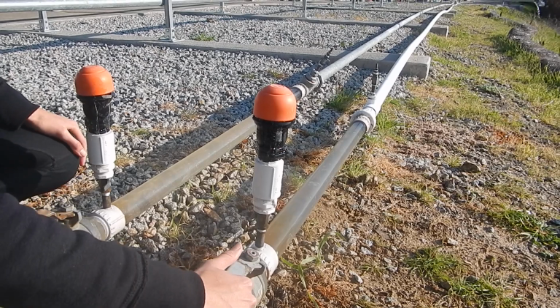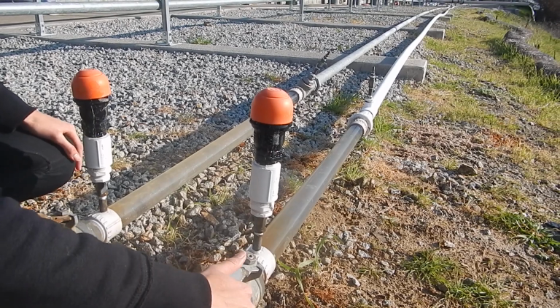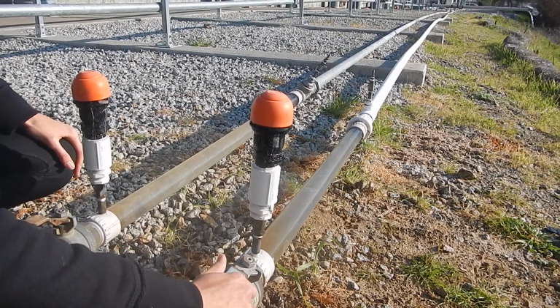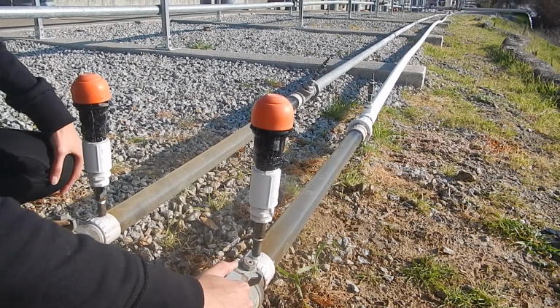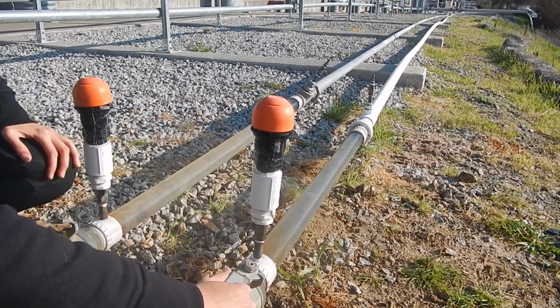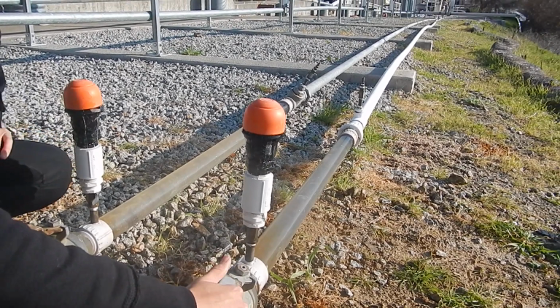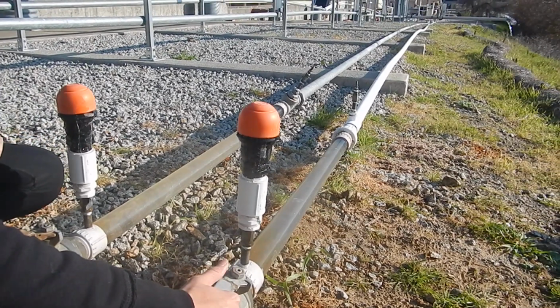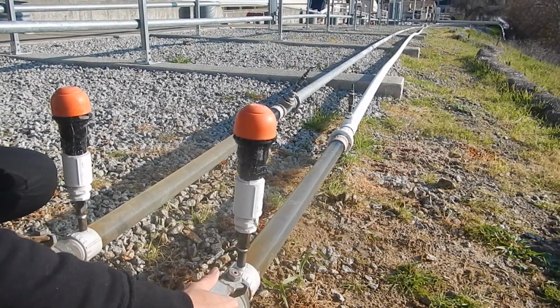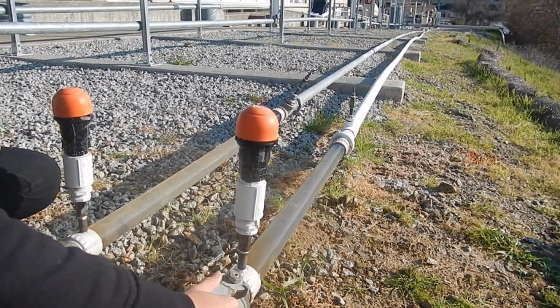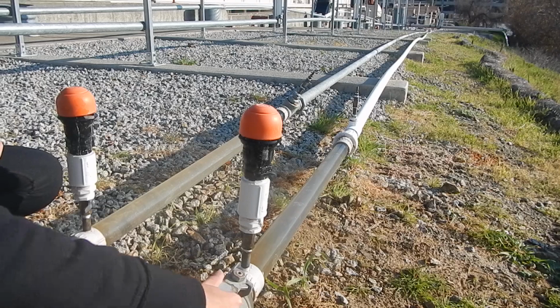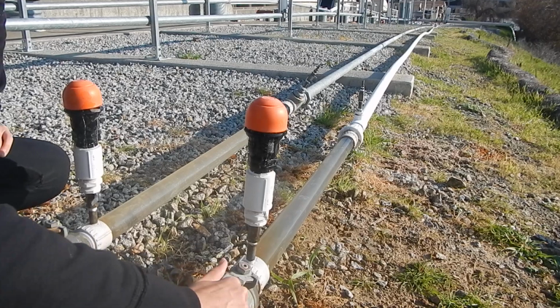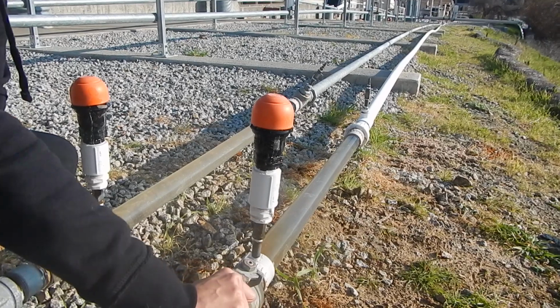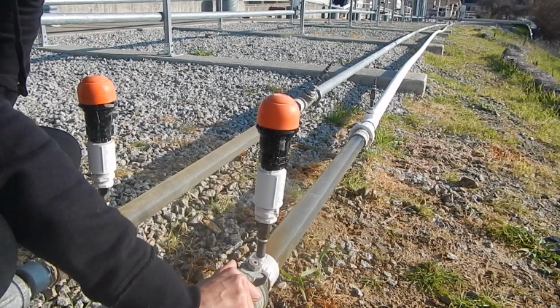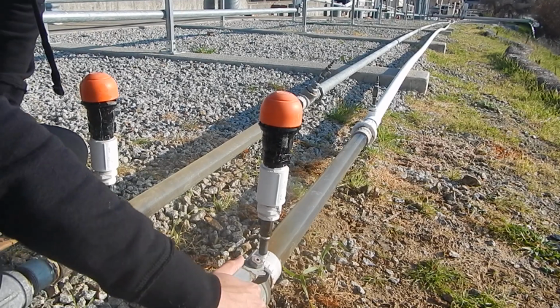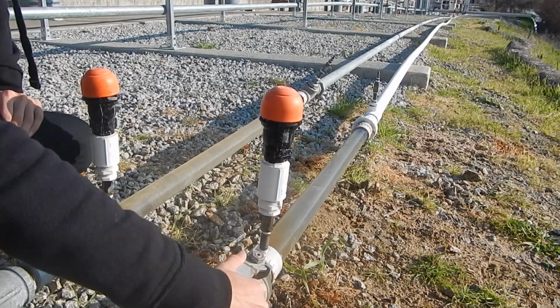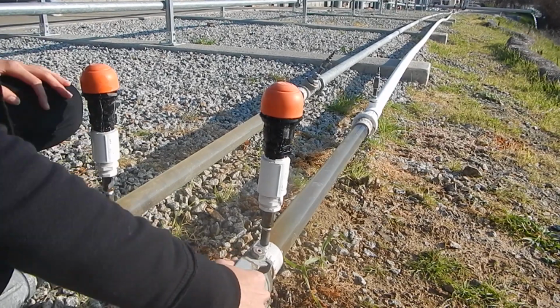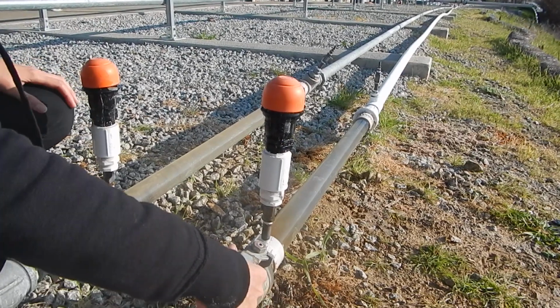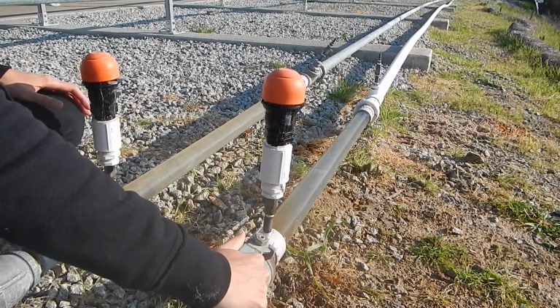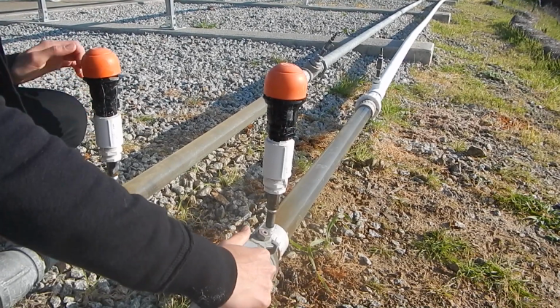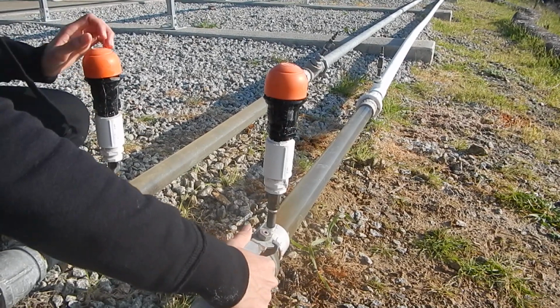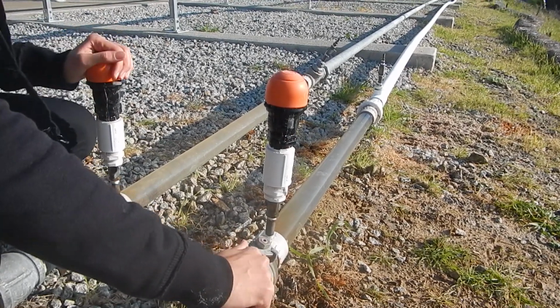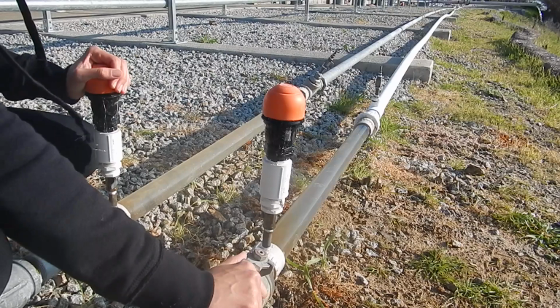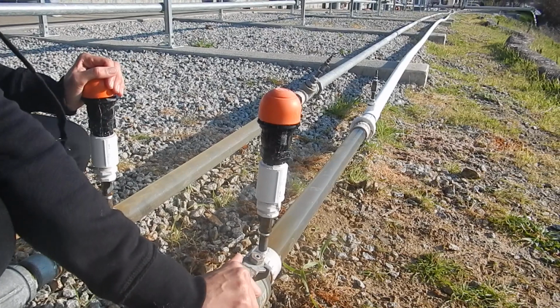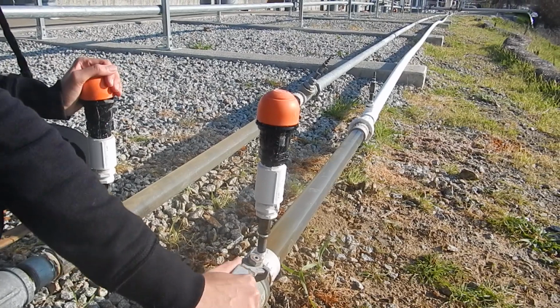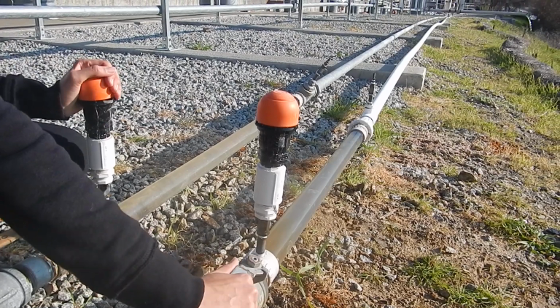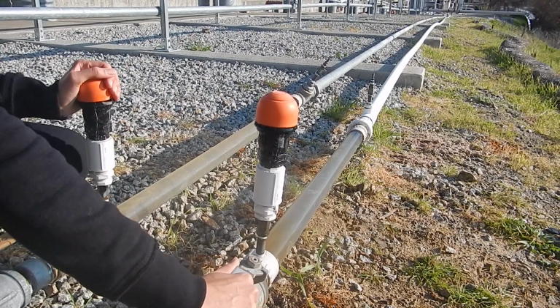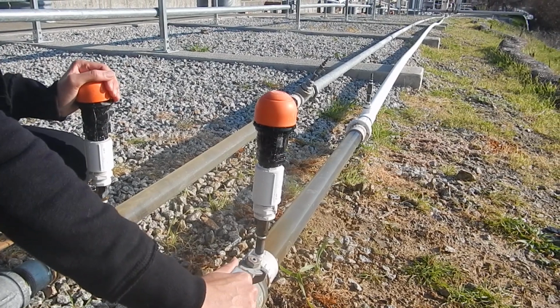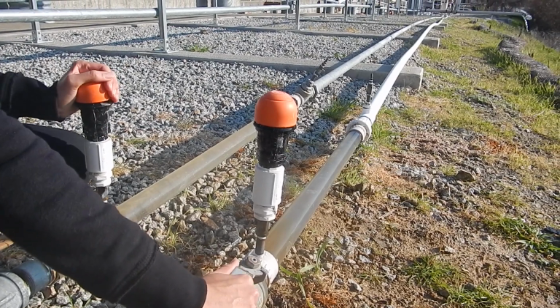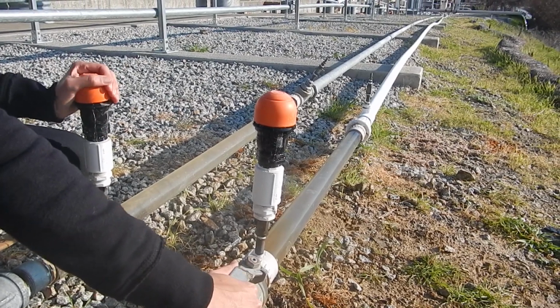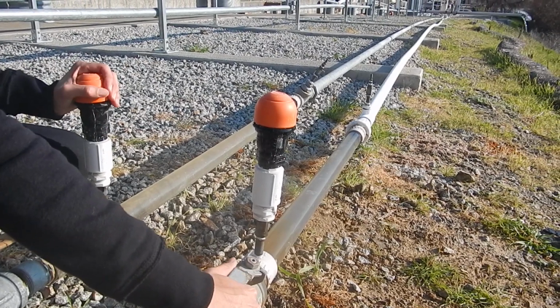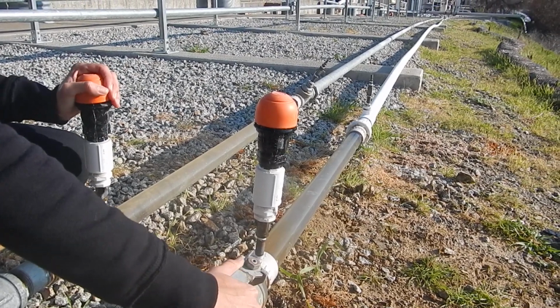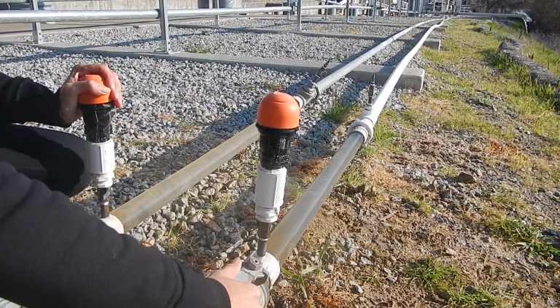We are going to do a water hammer demonstration where I'm going to do a quick close of the valve with the air vents off on a 100-foot PVC and steel pipelines.